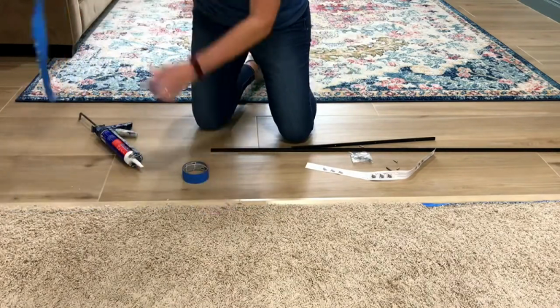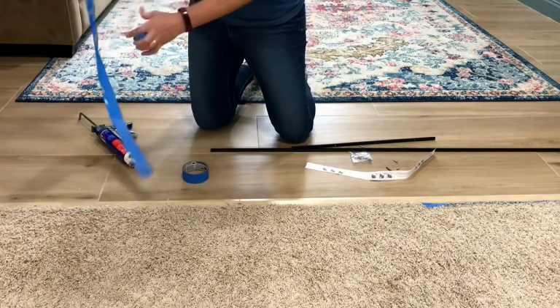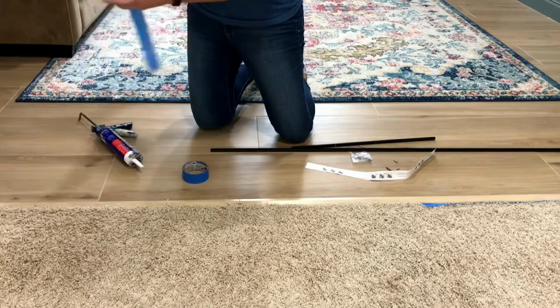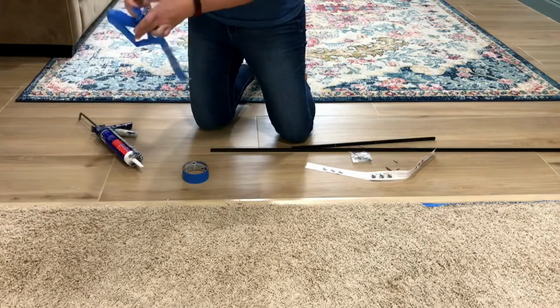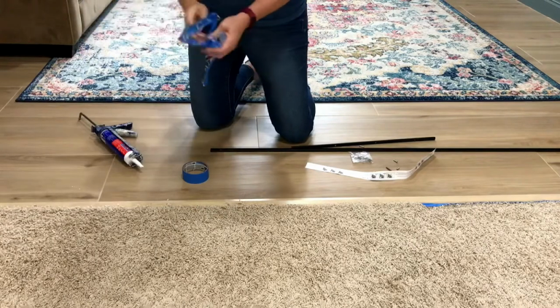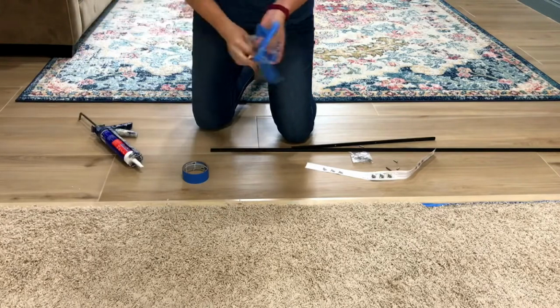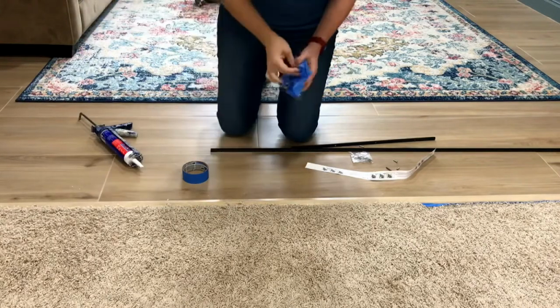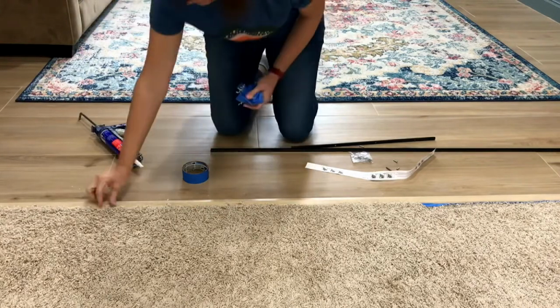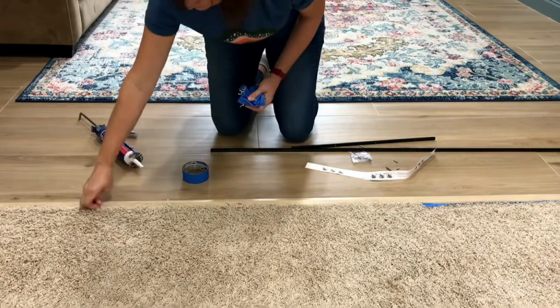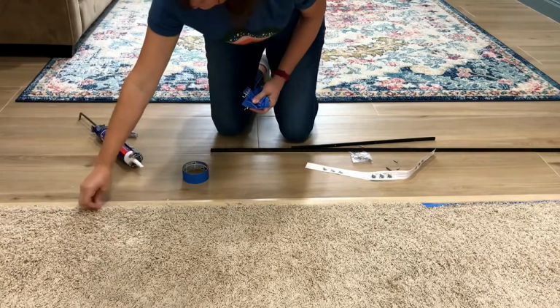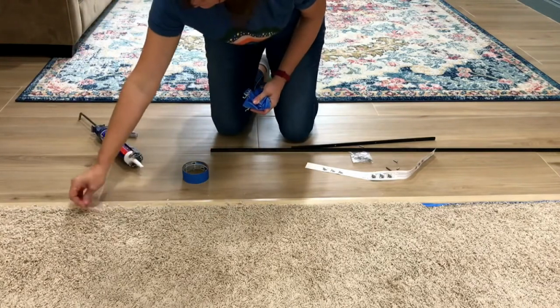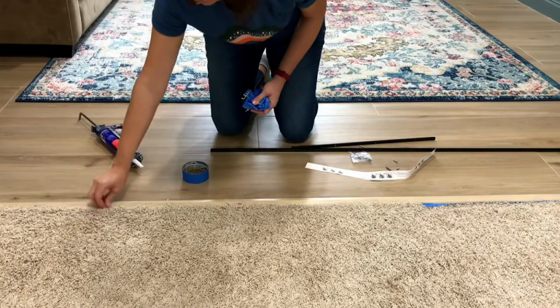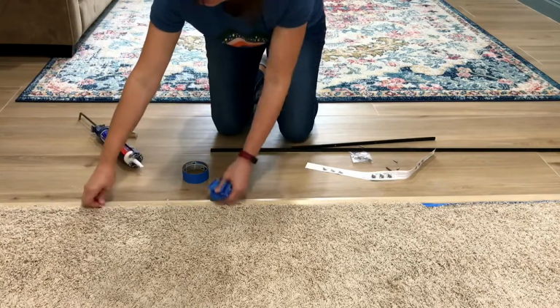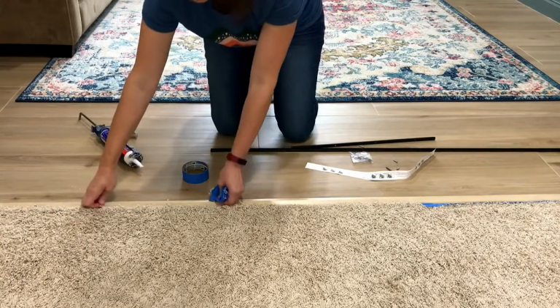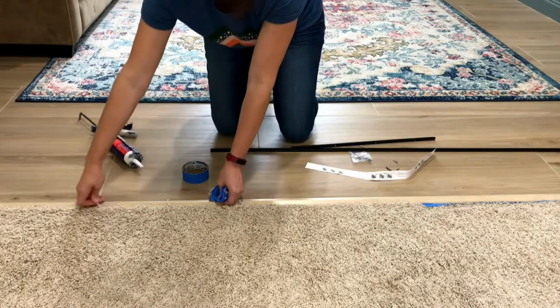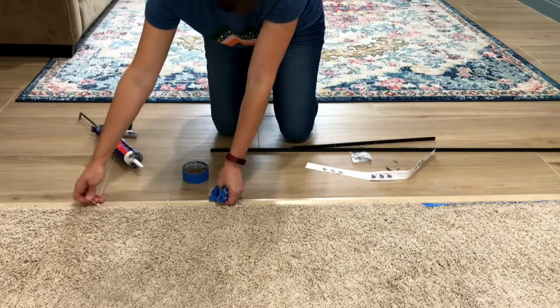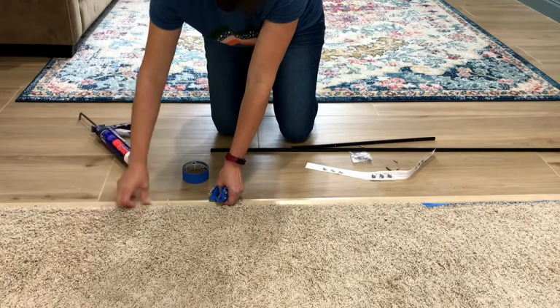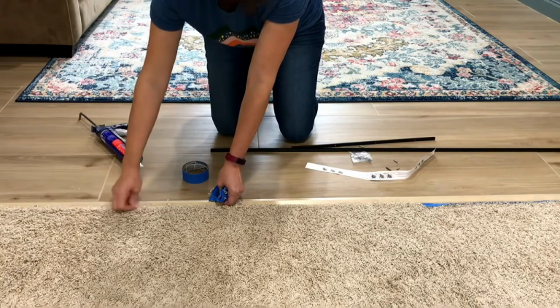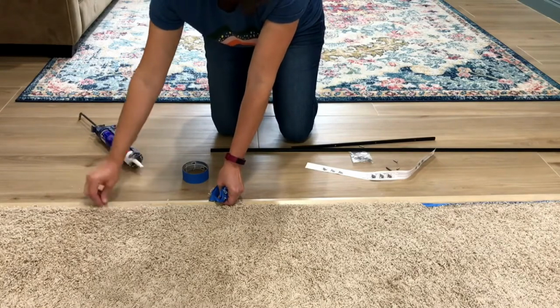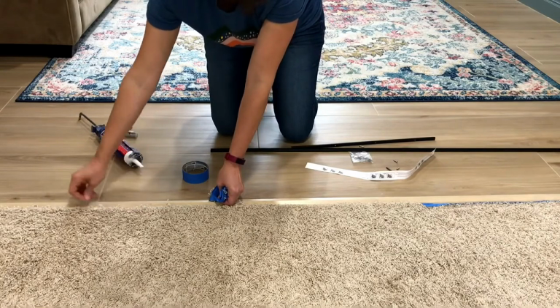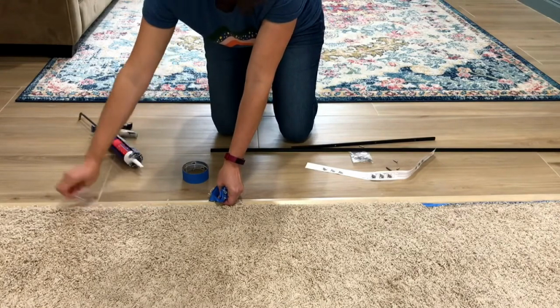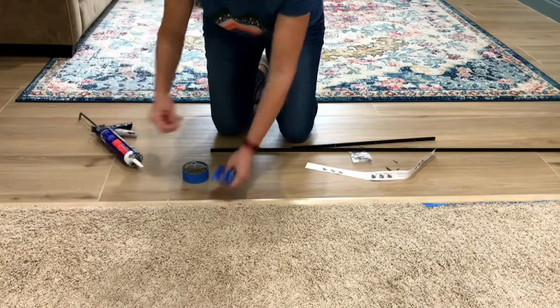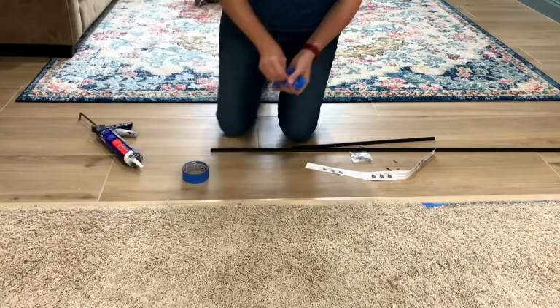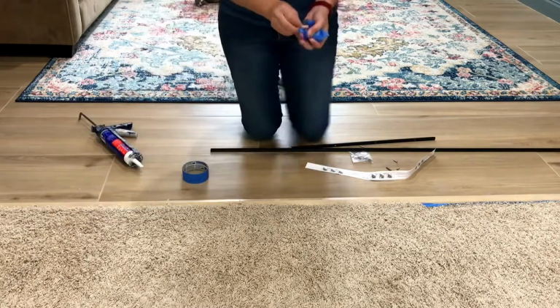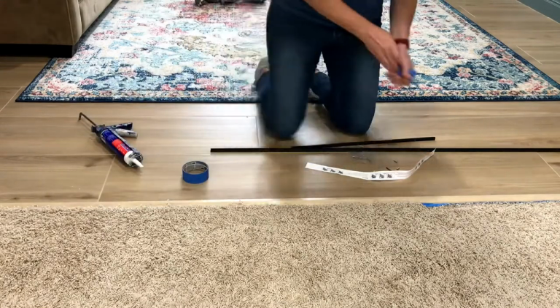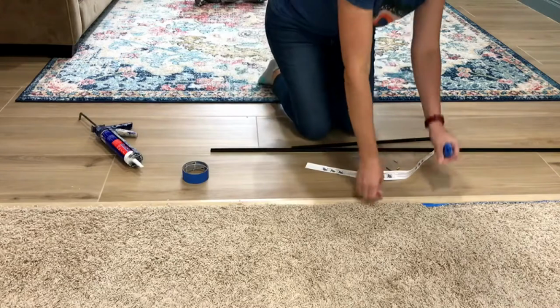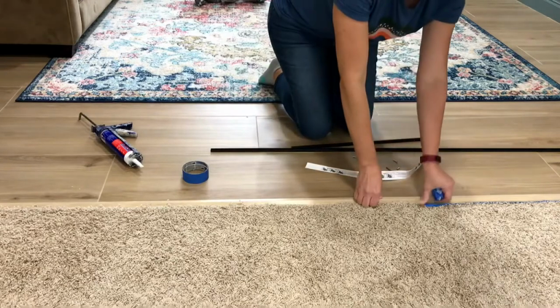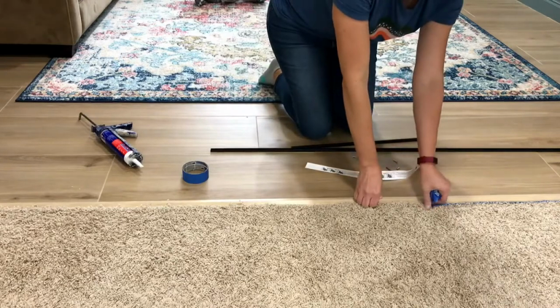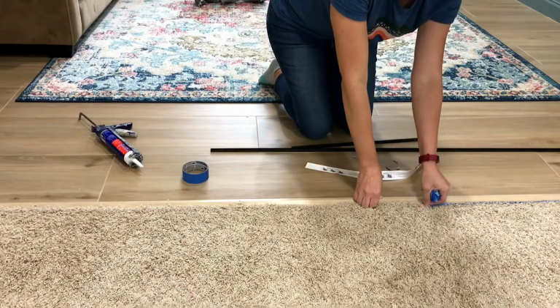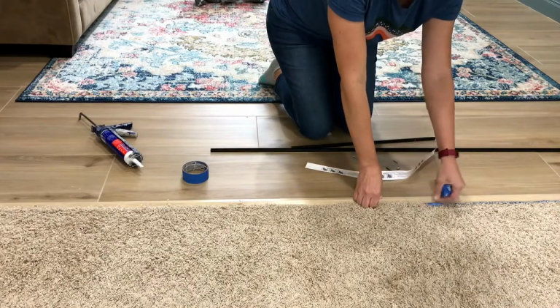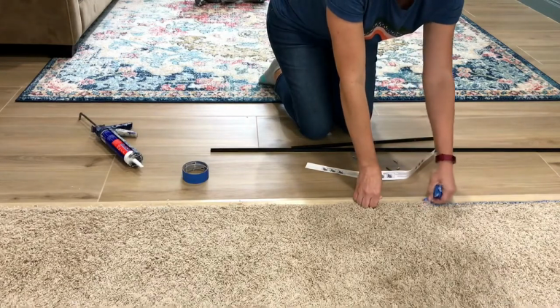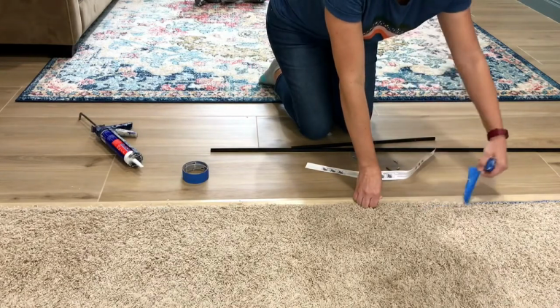You use a heavy-duty construction adhesive — I'm using the Loctite Power Grab construction adhesive. I want to say again: this is only for a concrete floor. I would not use a construction adhesive on a plywood subfloor.